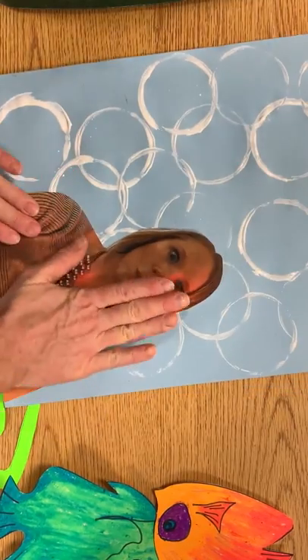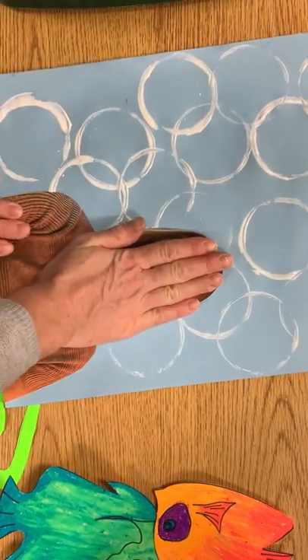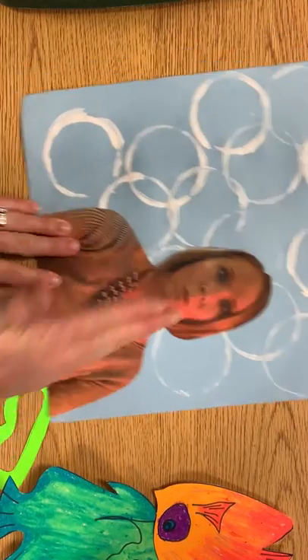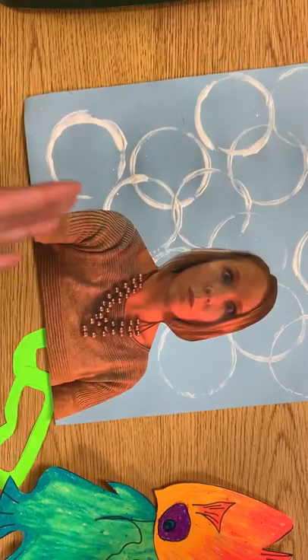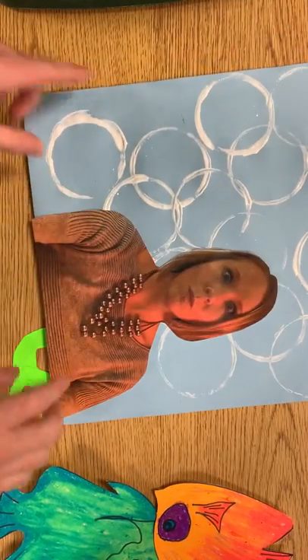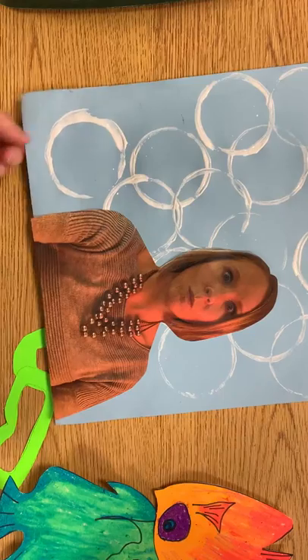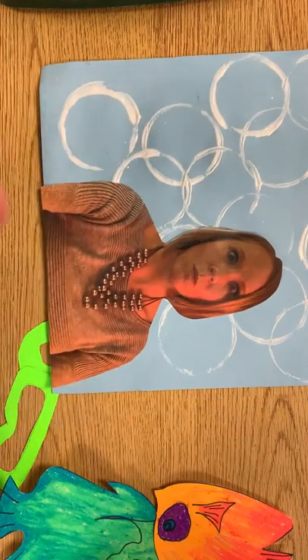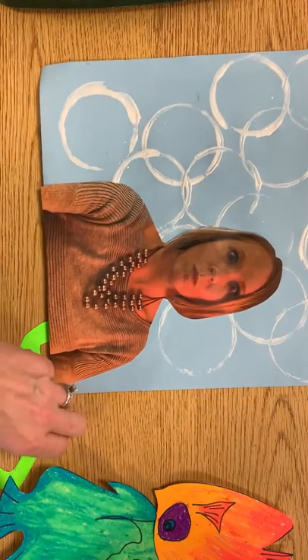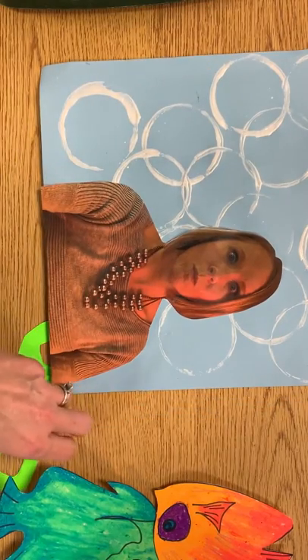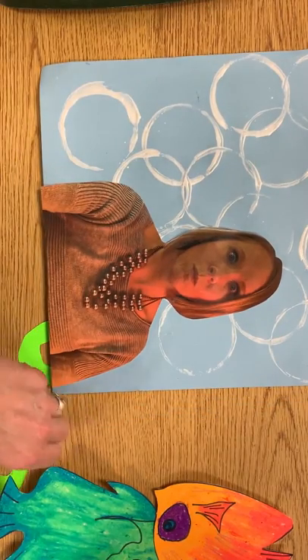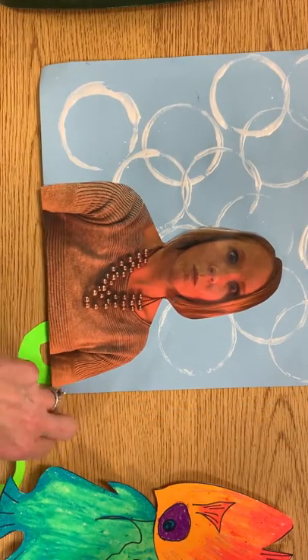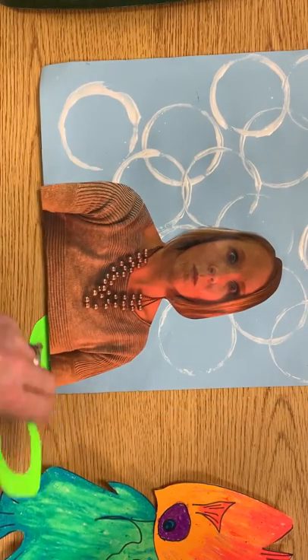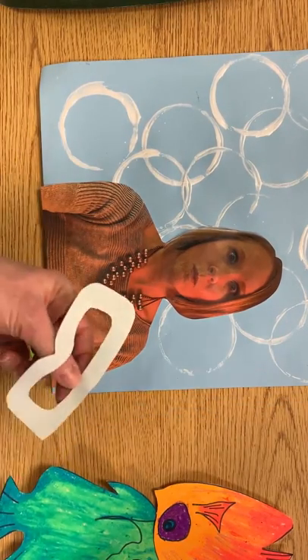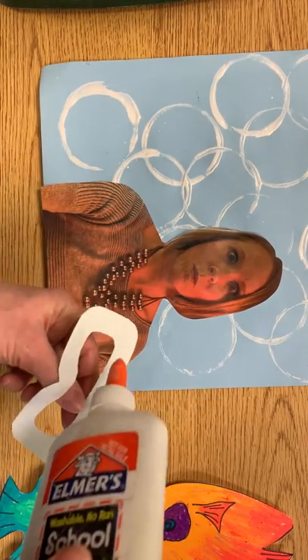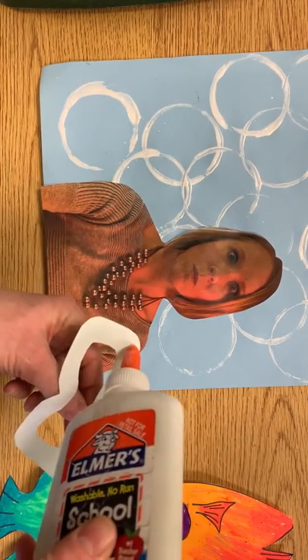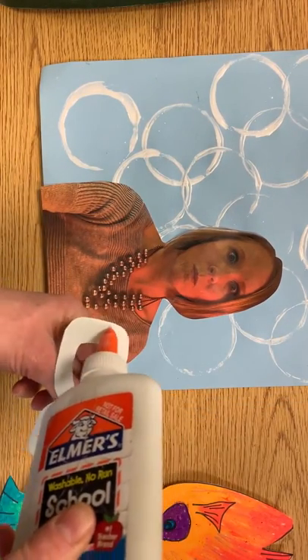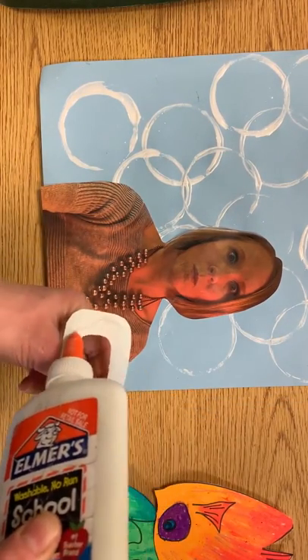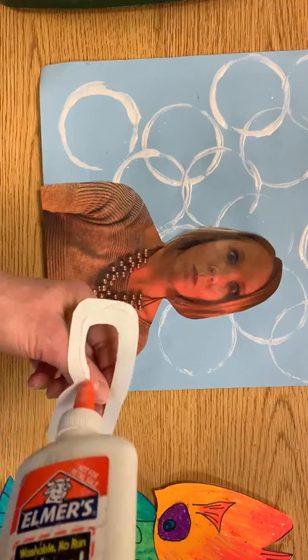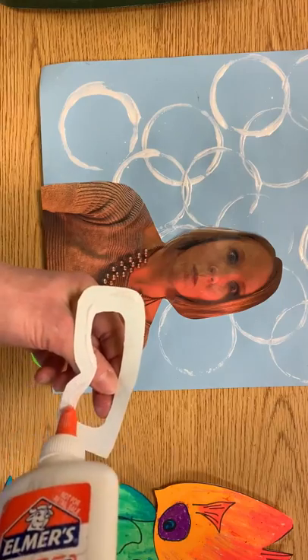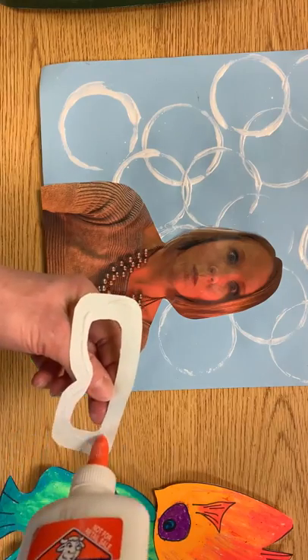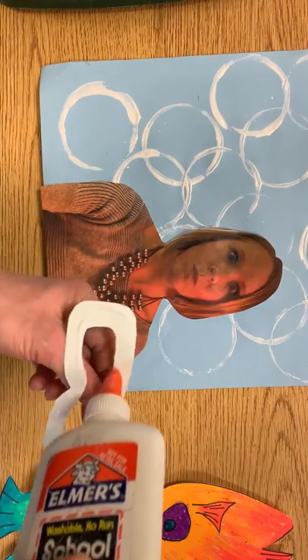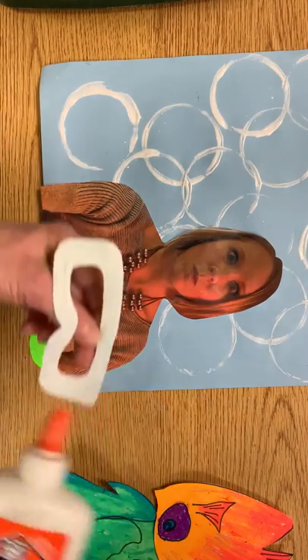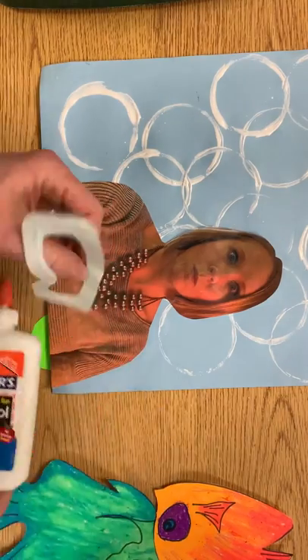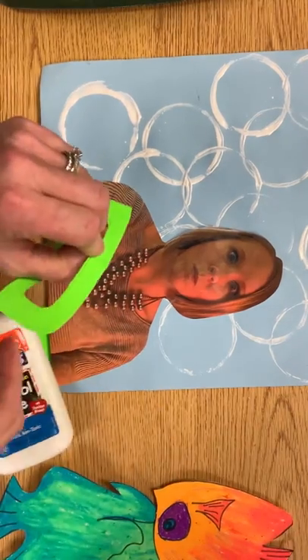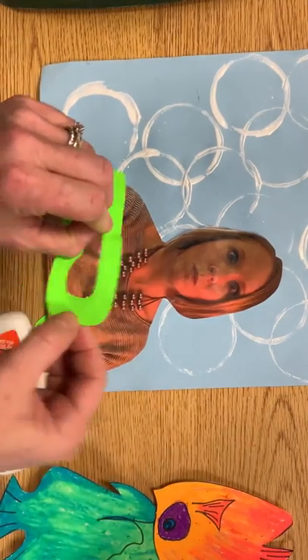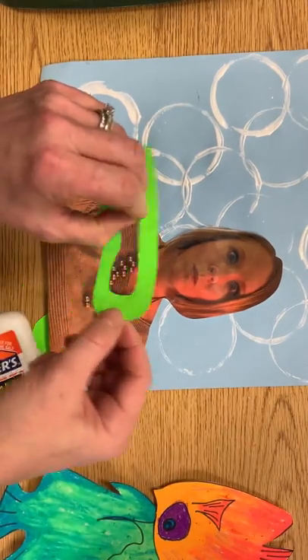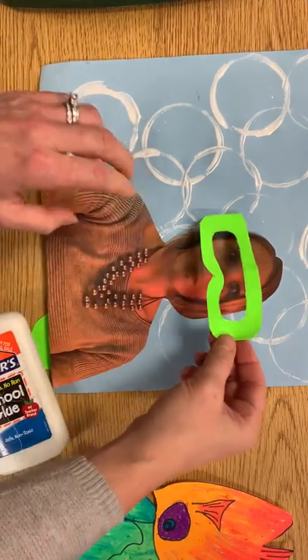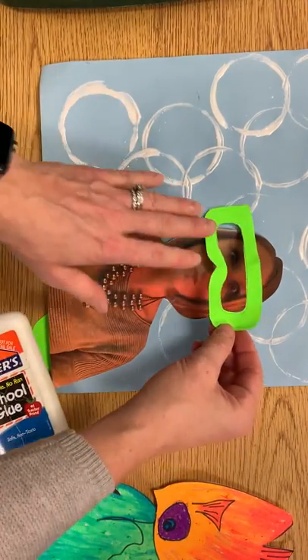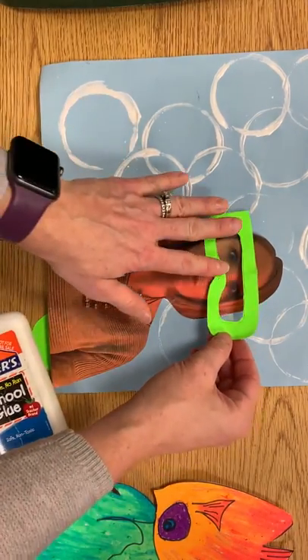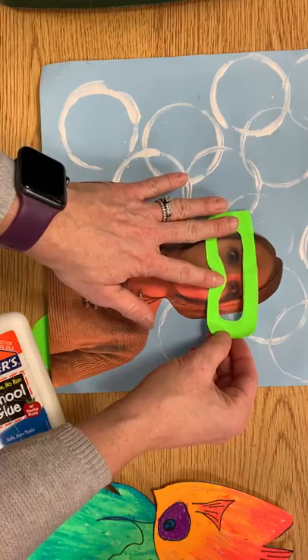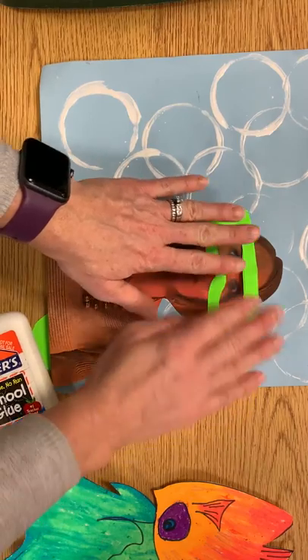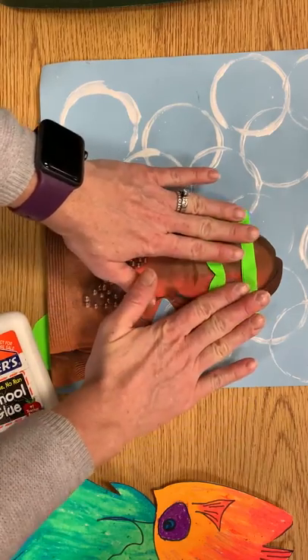My paper is a little bit wet yet from my printing, but I'm ready to add goggles. Just a little line of glue around the backside. I want to try to see my eyes in those goggles.